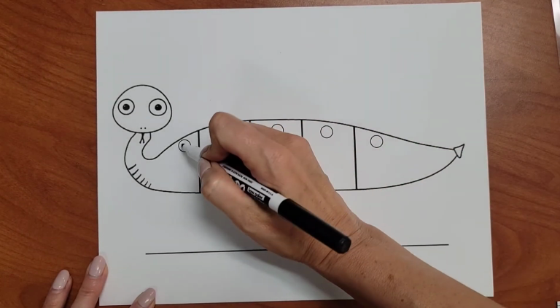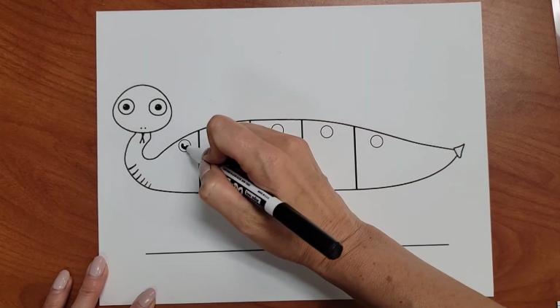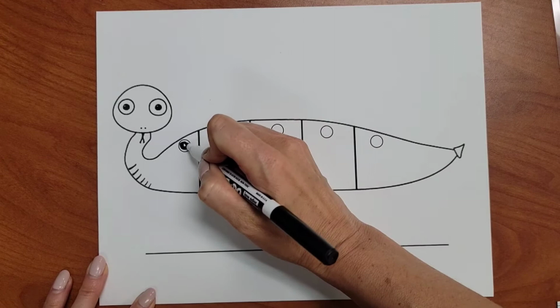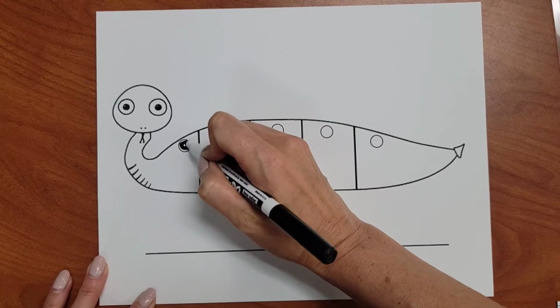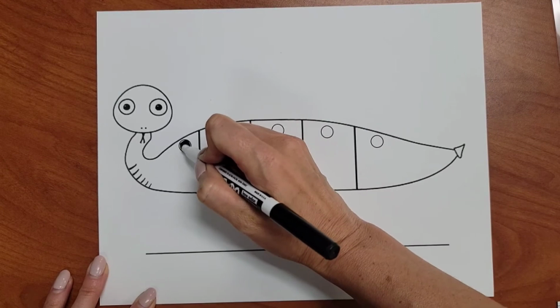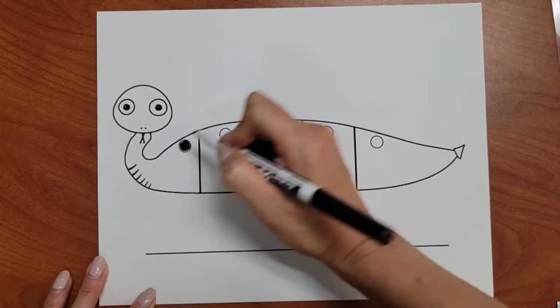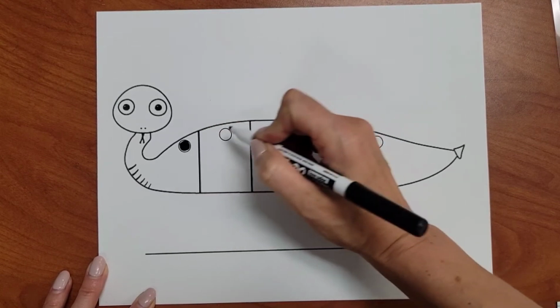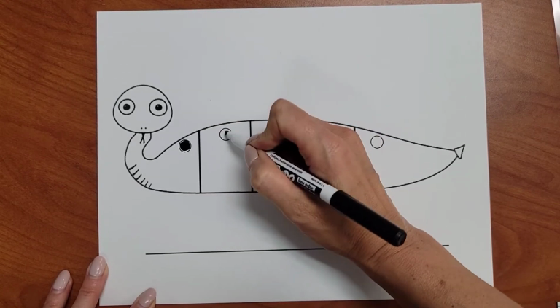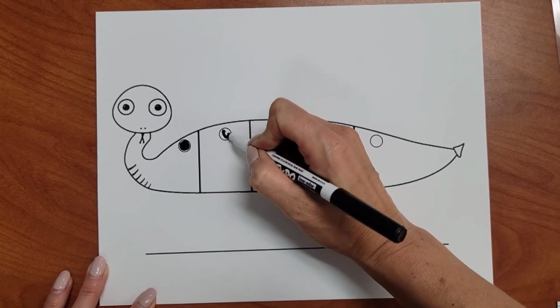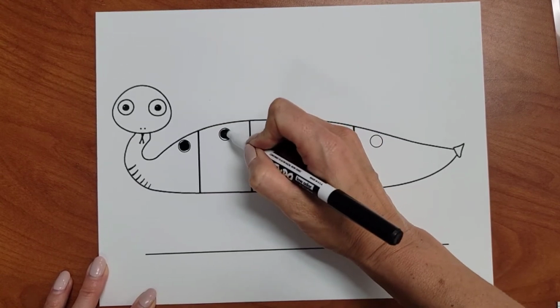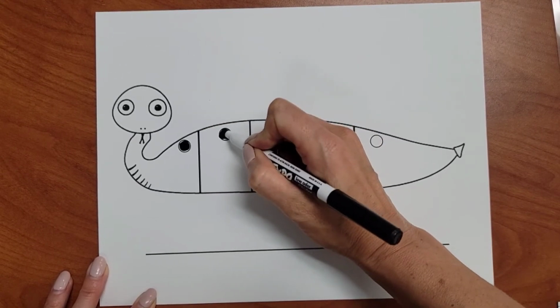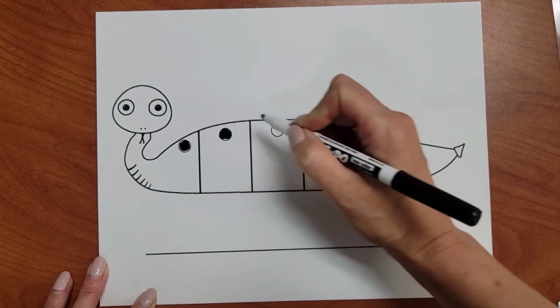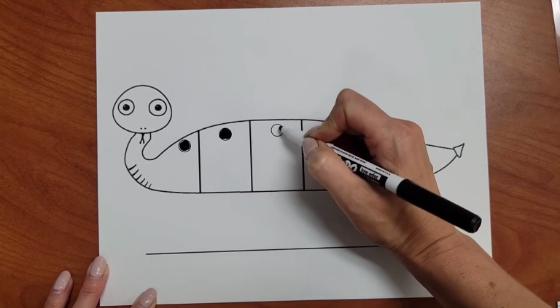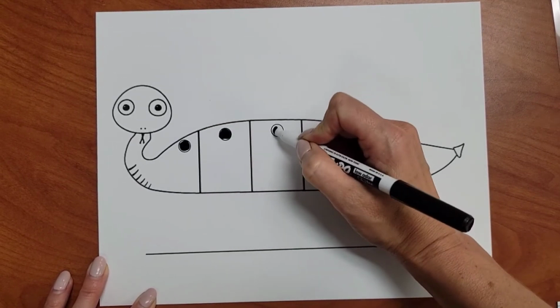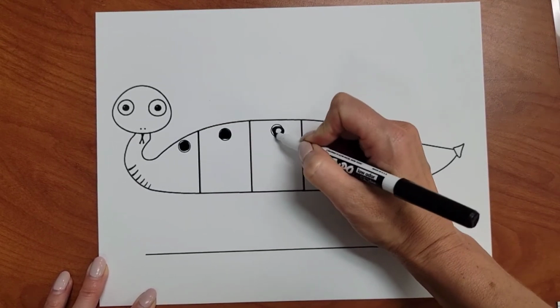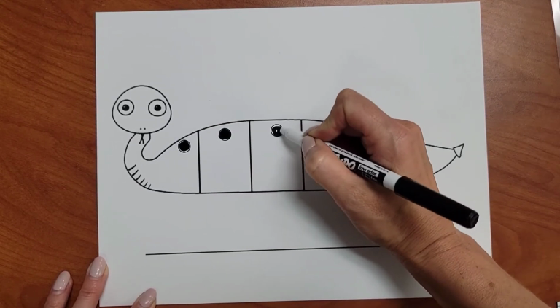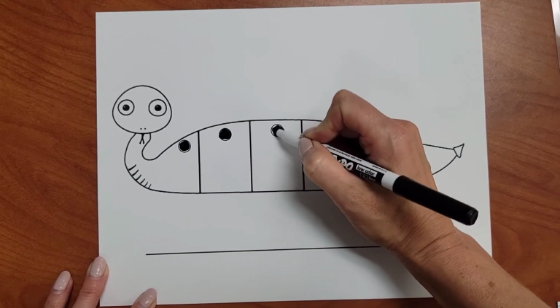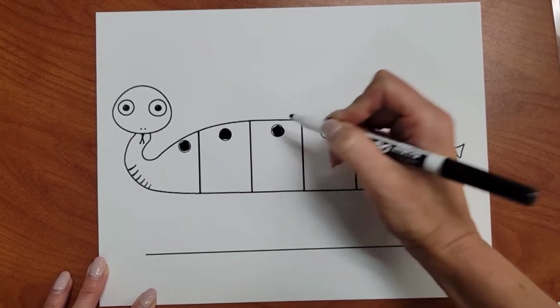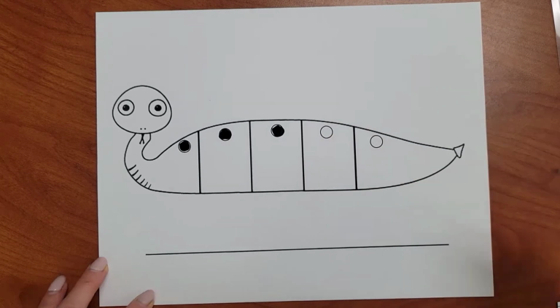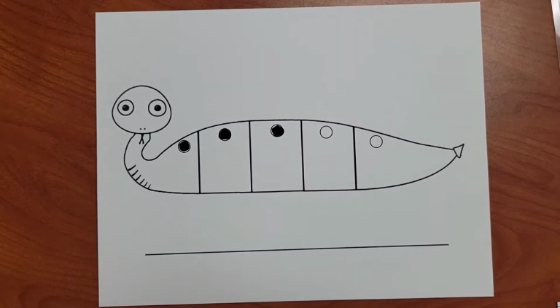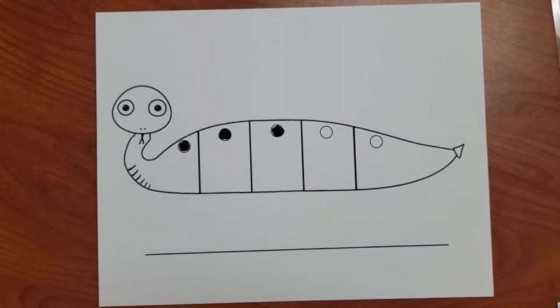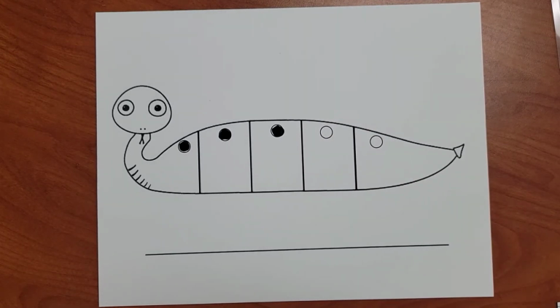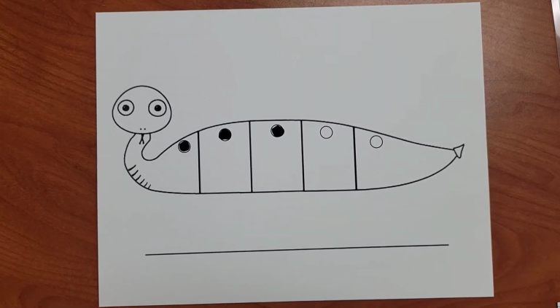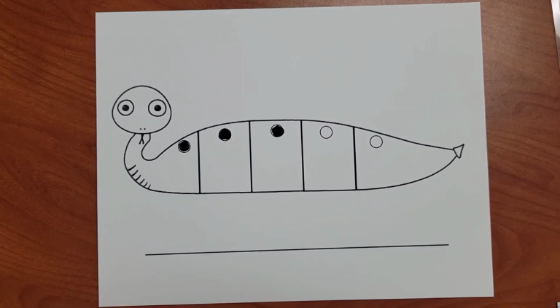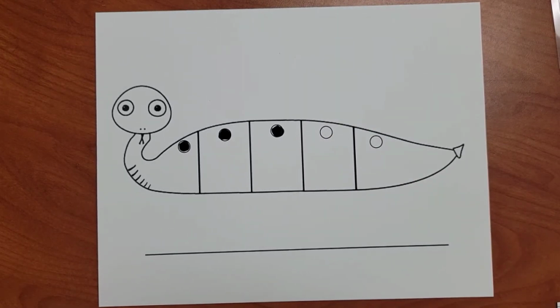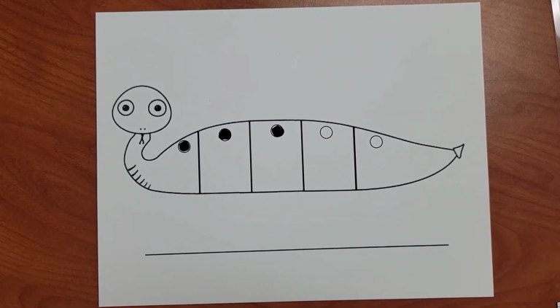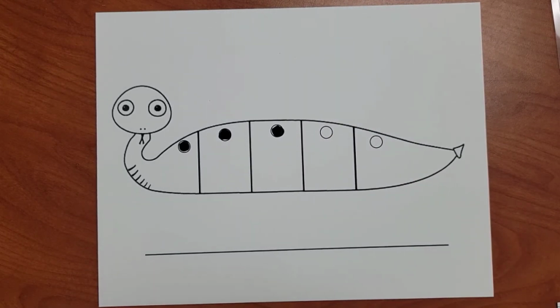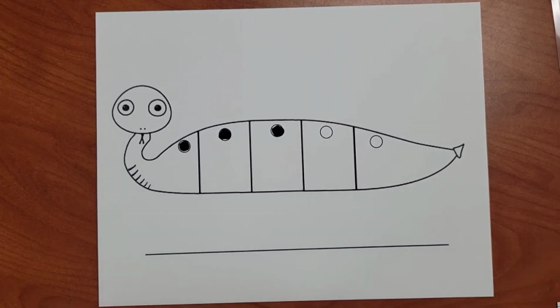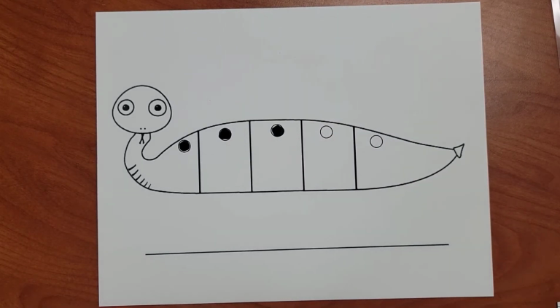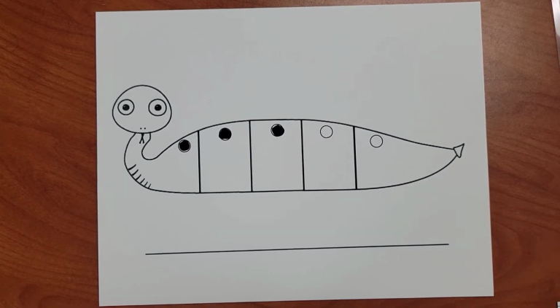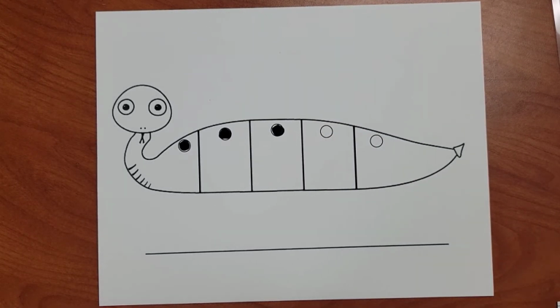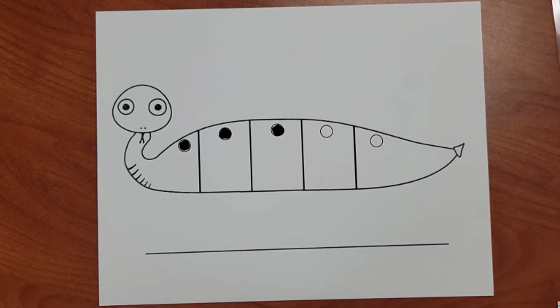Let's map the word by coloring in a circle for each sound we heard. SH-A-P. SHOP.